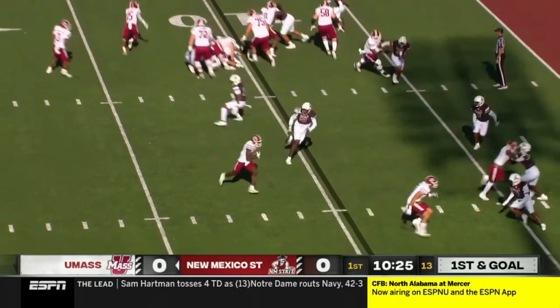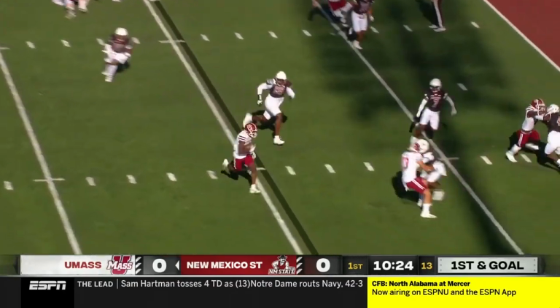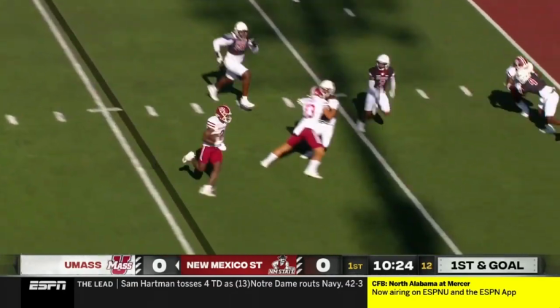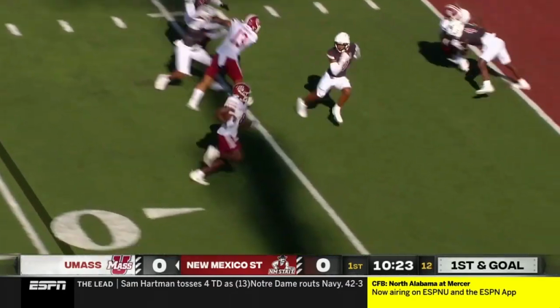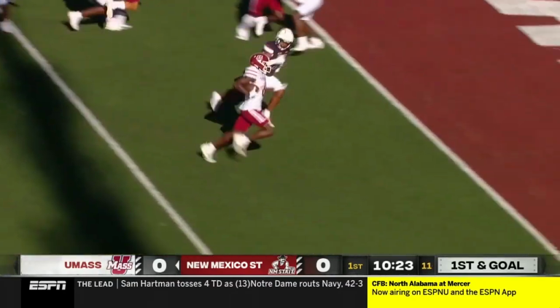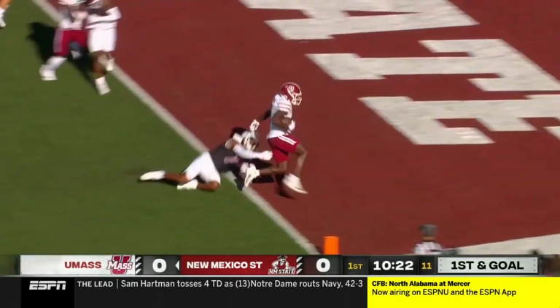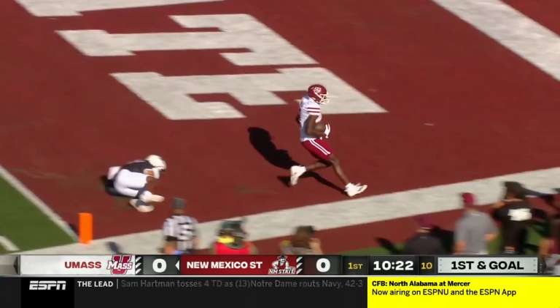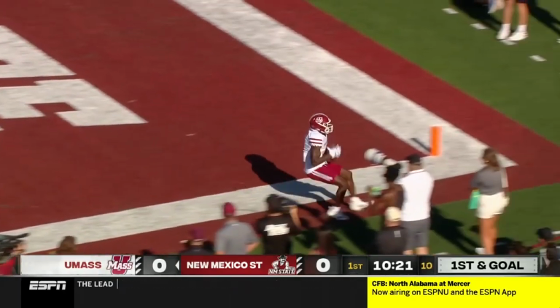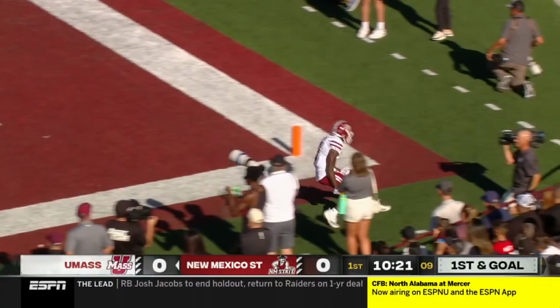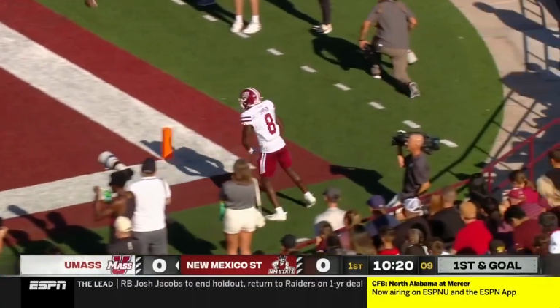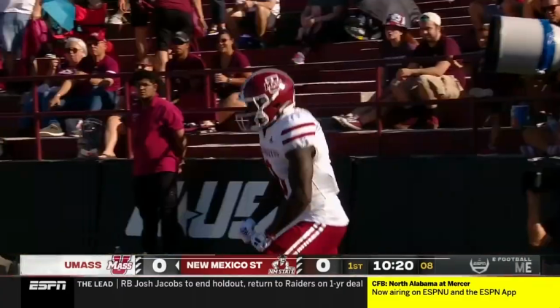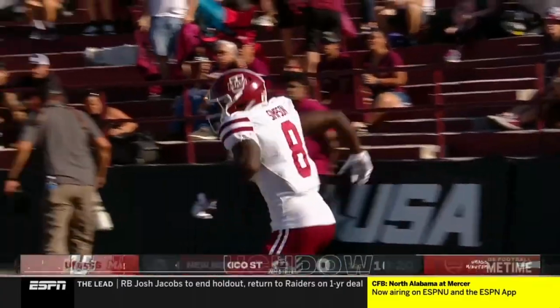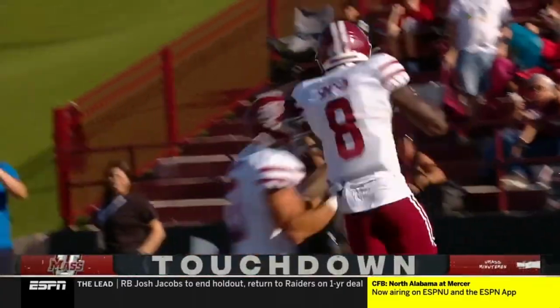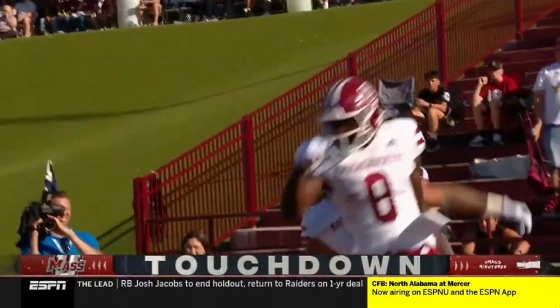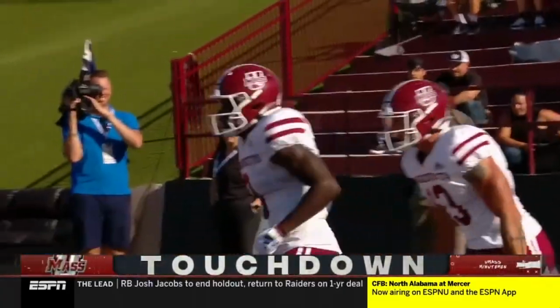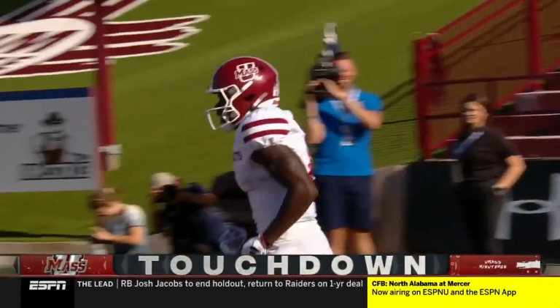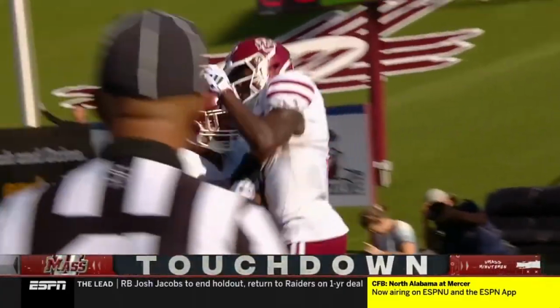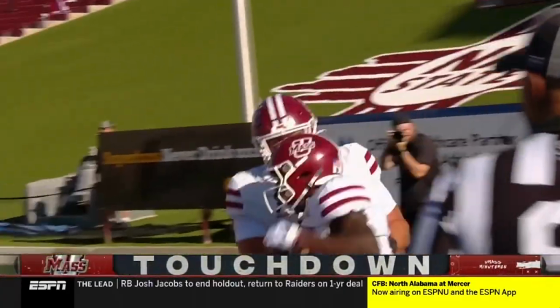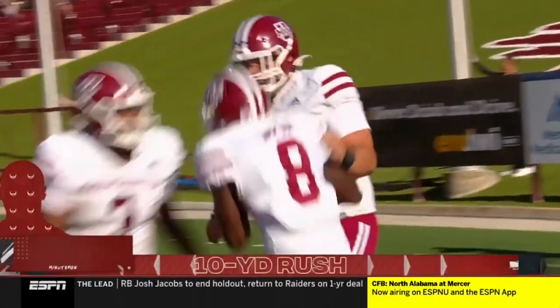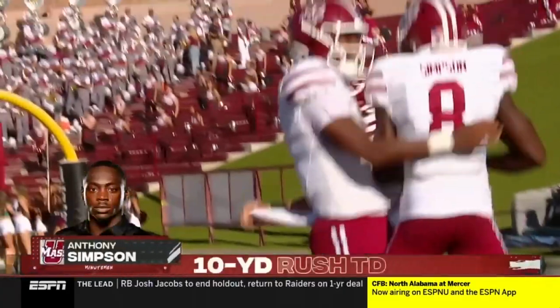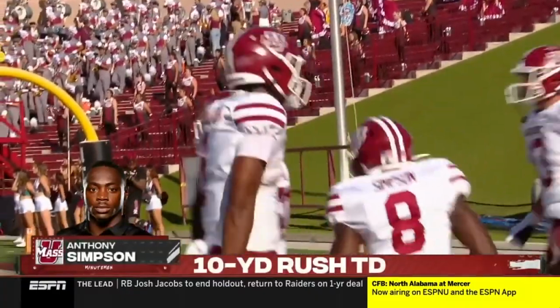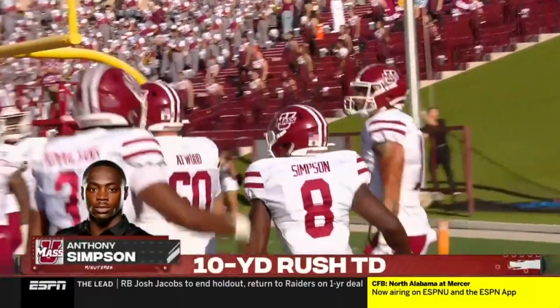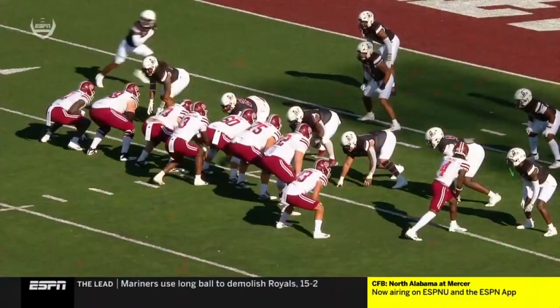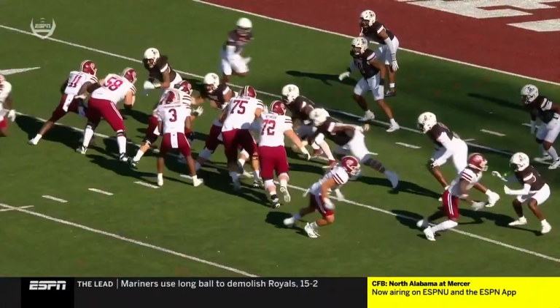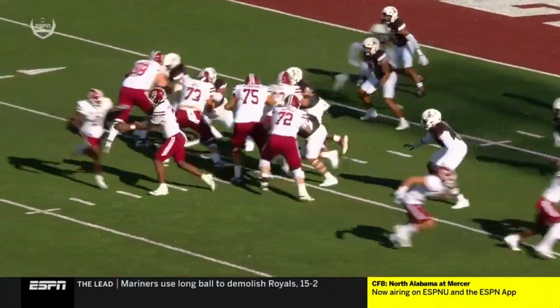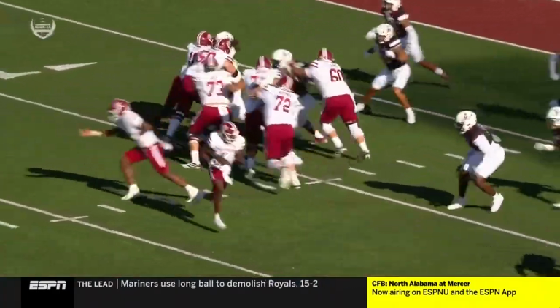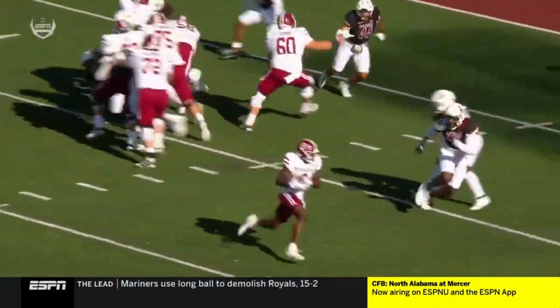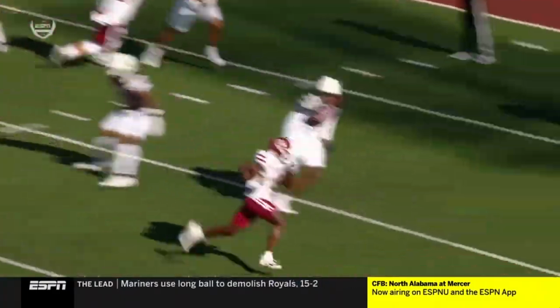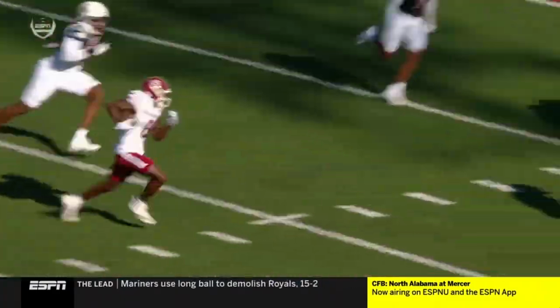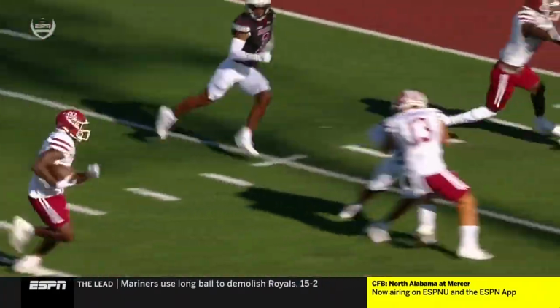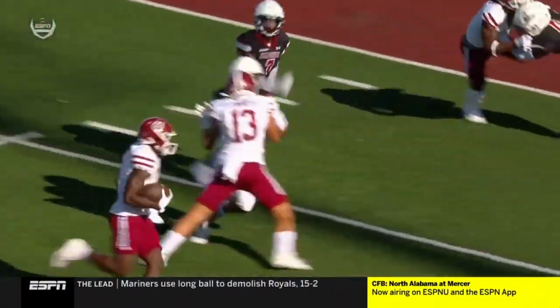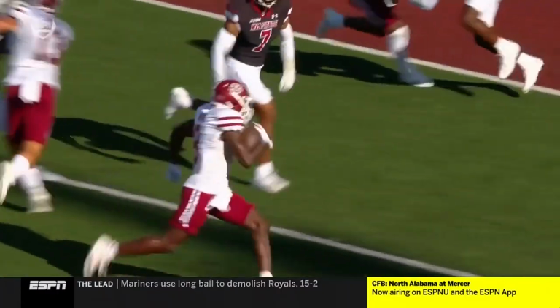Gives a handoff to a wide receiver around the edge, and in there for a touchdown. Anthony Simpson, the Arizona transfer, as UMass gets on the board first. Touchdowns were few and far between for this team last year, and here we go early in this first quarter.